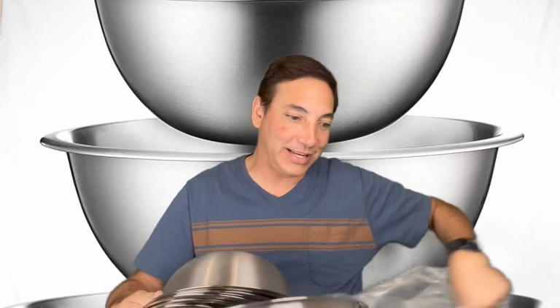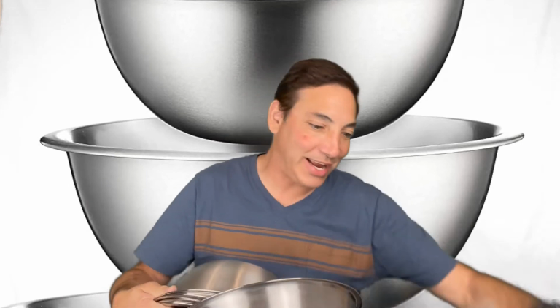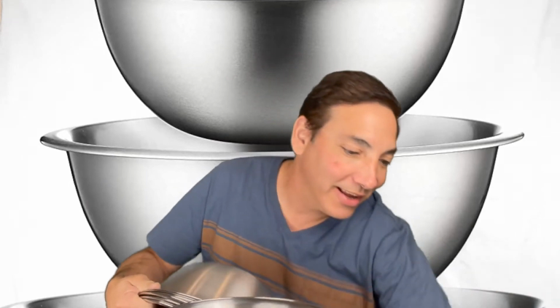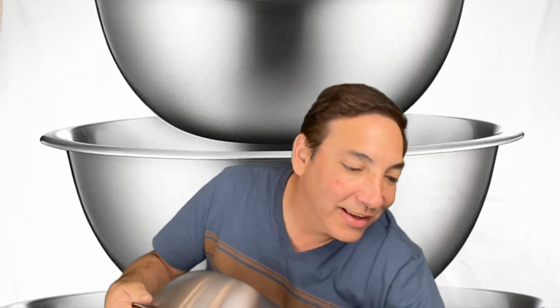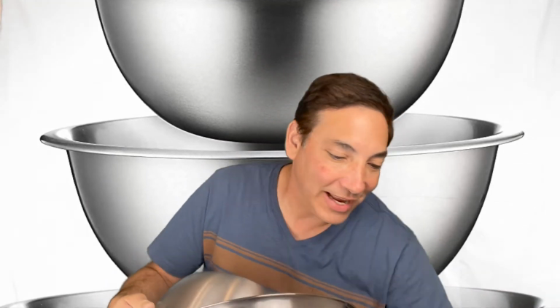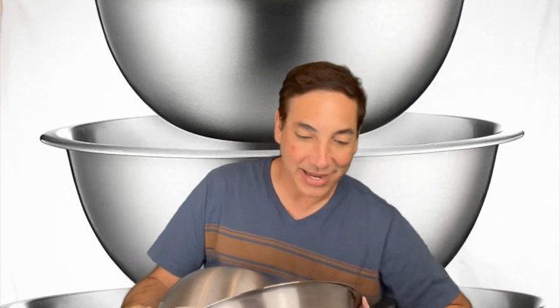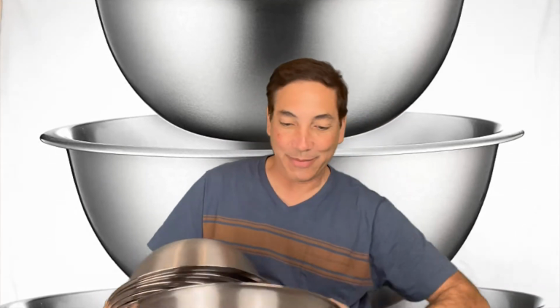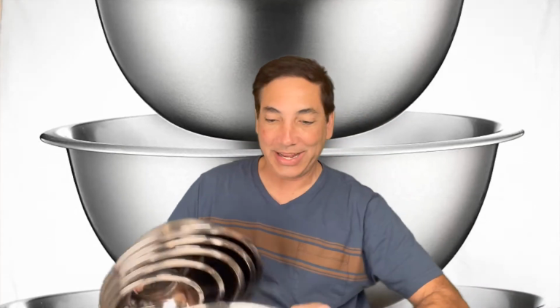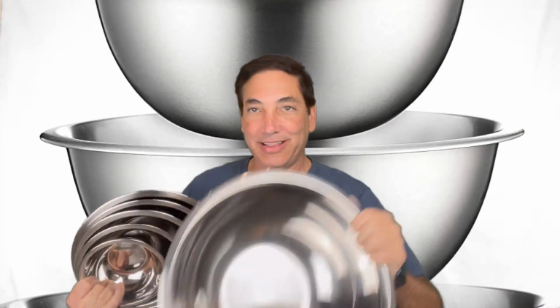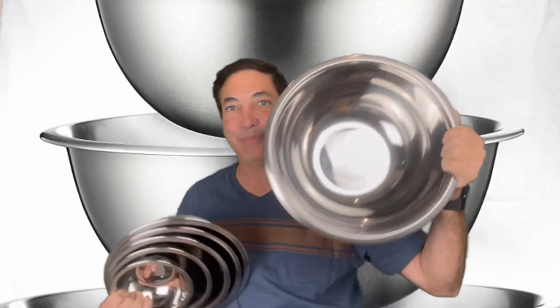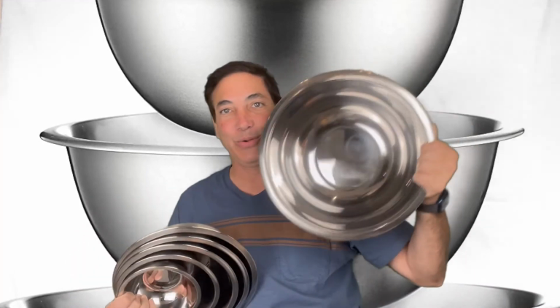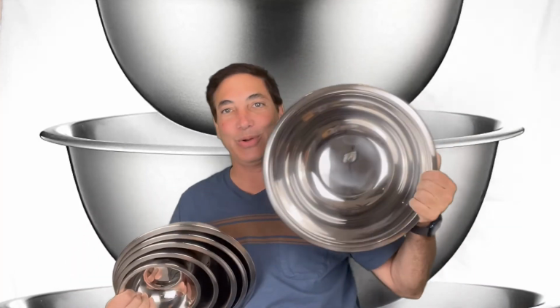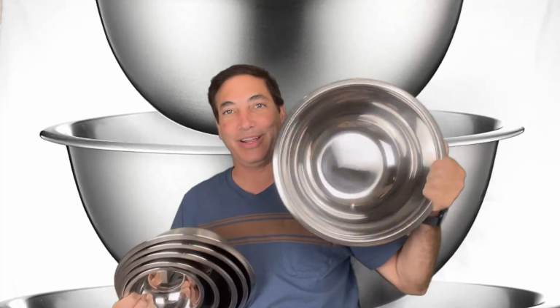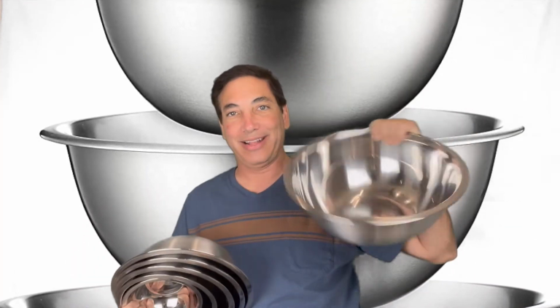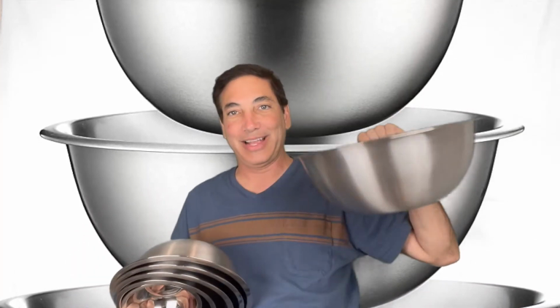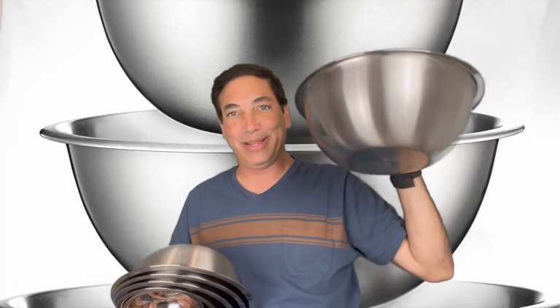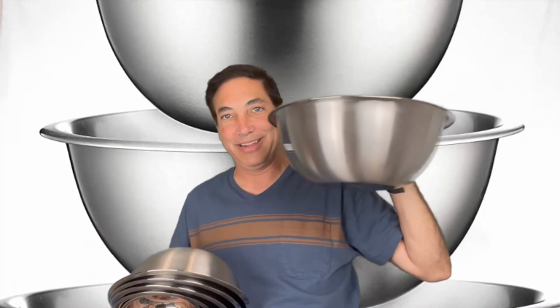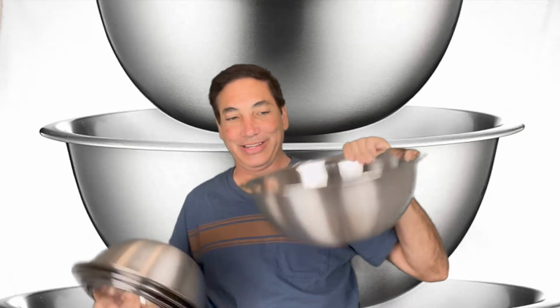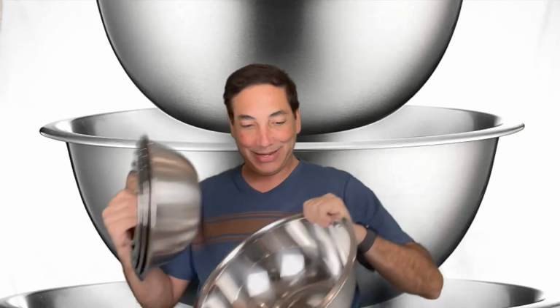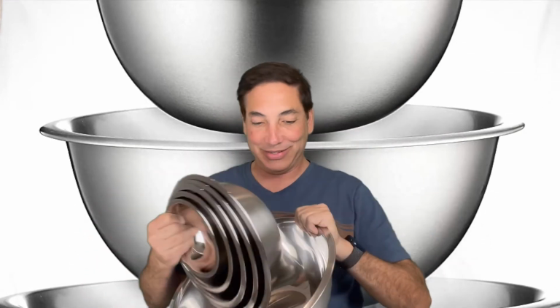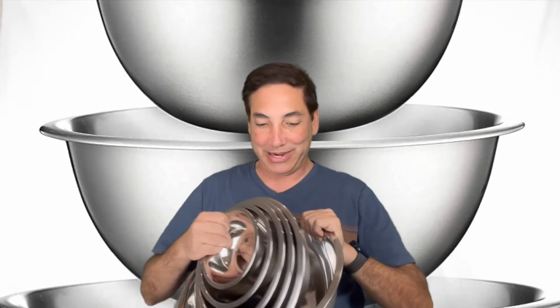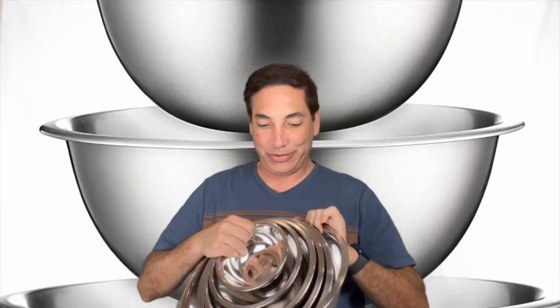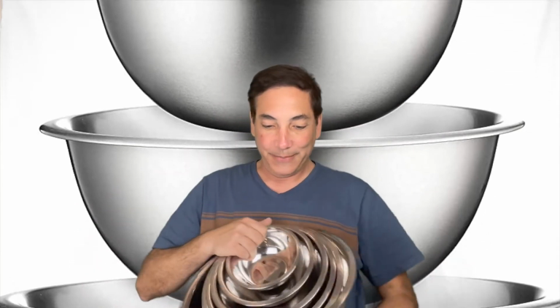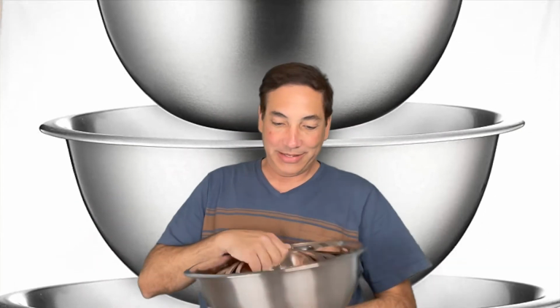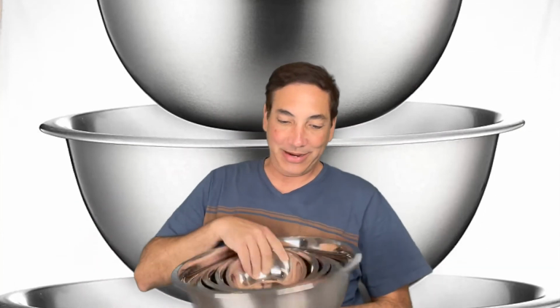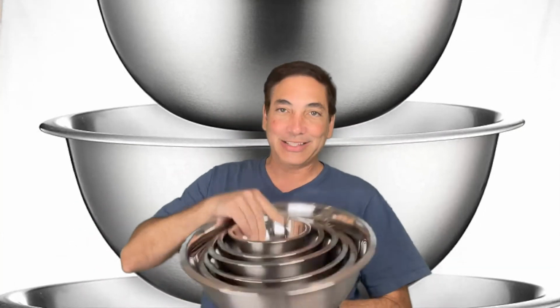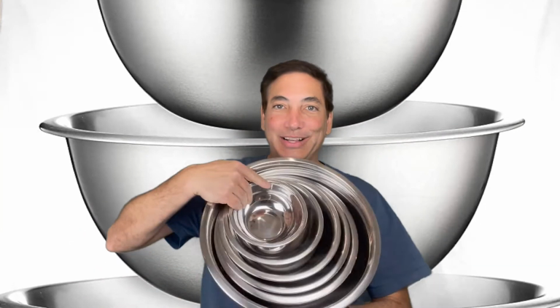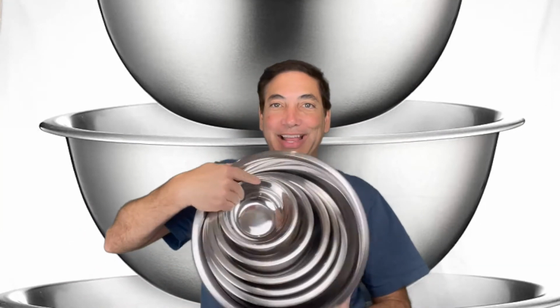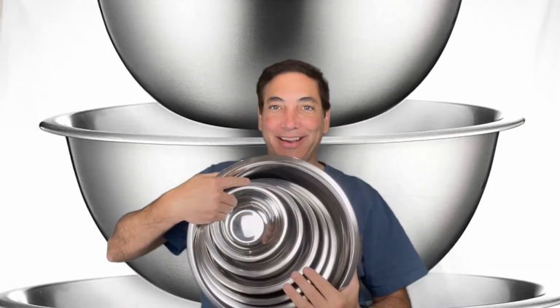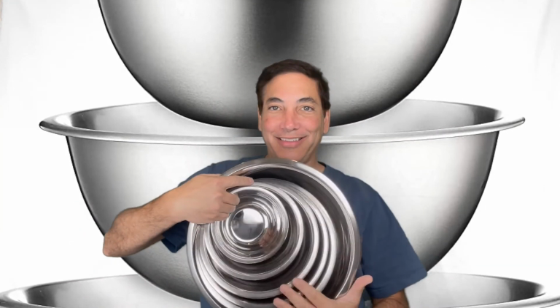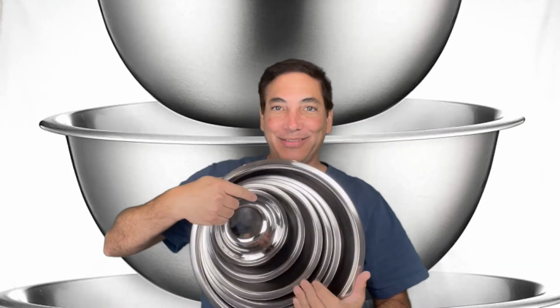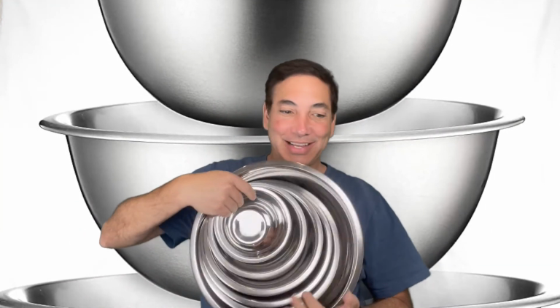I can make it in this huge bowl and that would be it. You can see that one there — it's like an eight-quart bowl, that's what it looks like. All these different sizes, pretty cool.